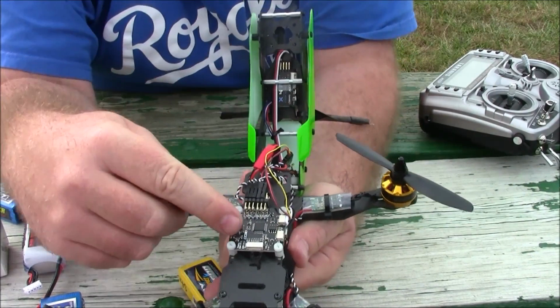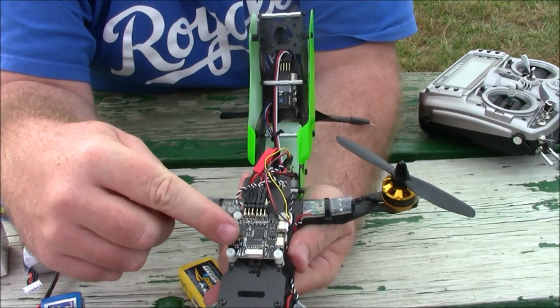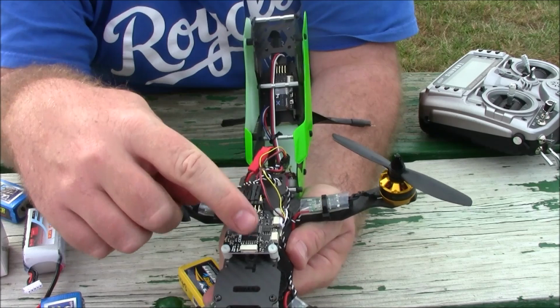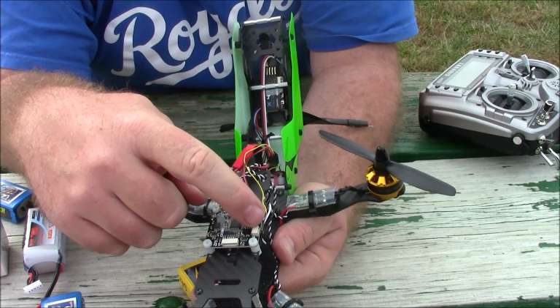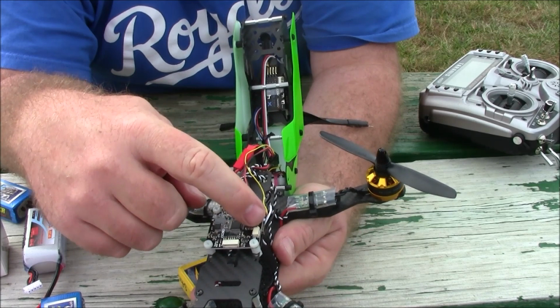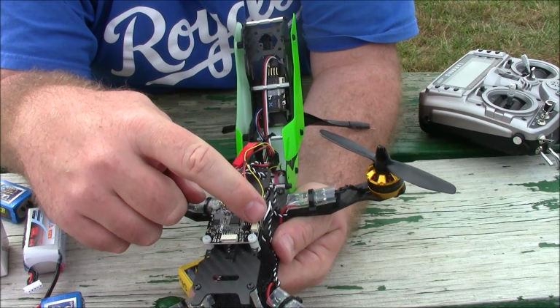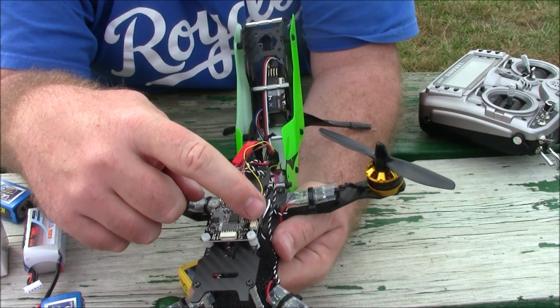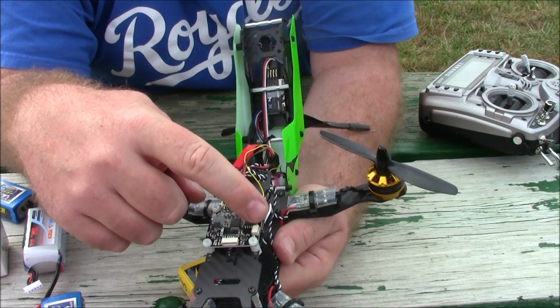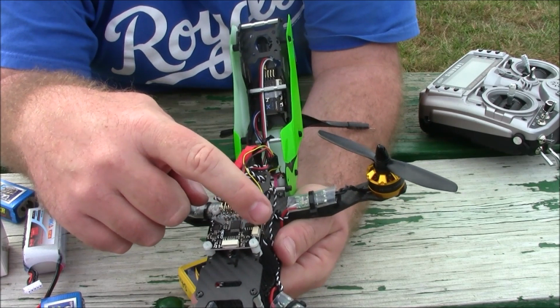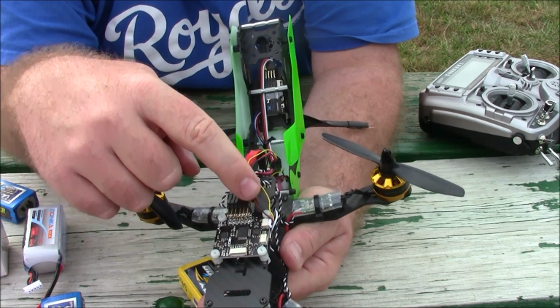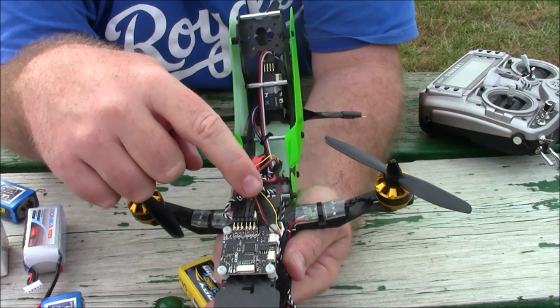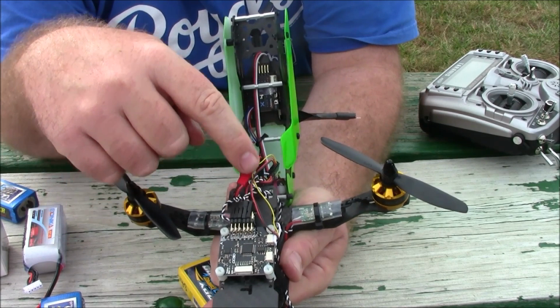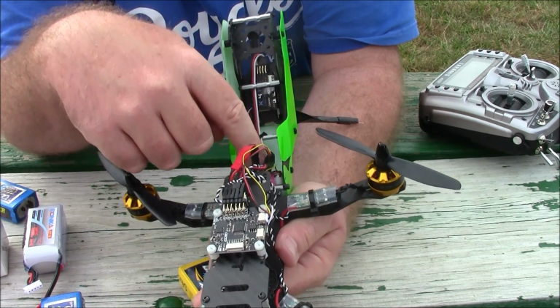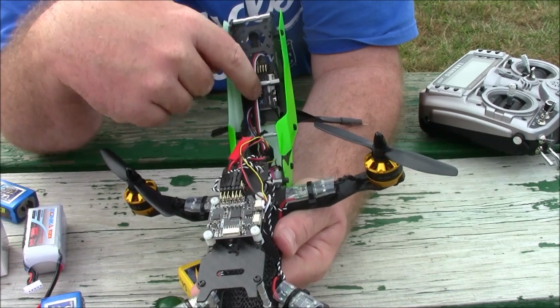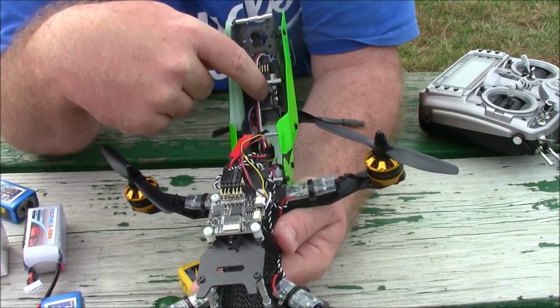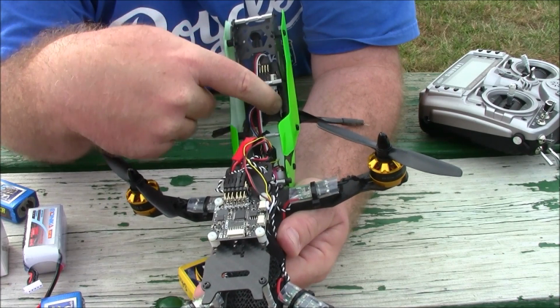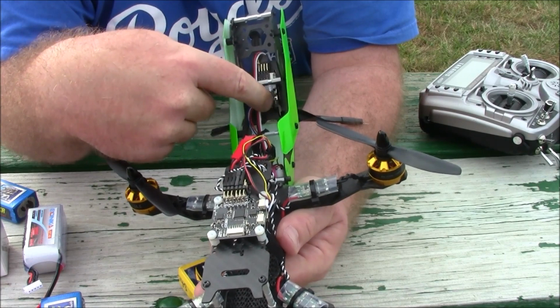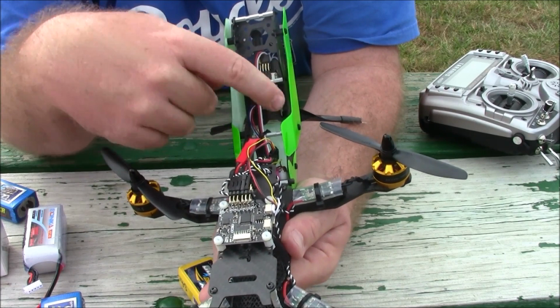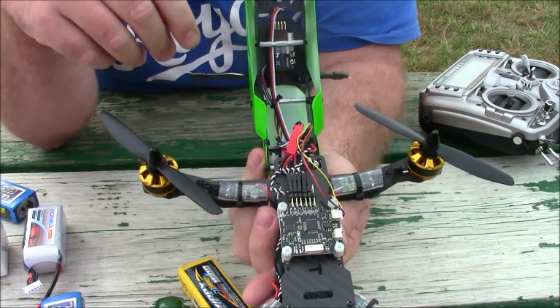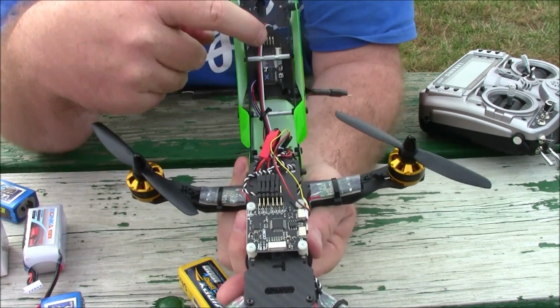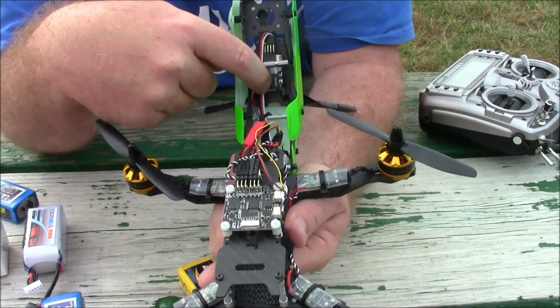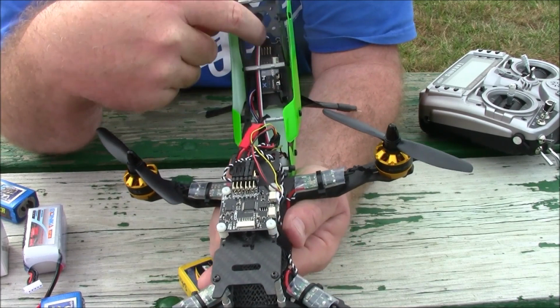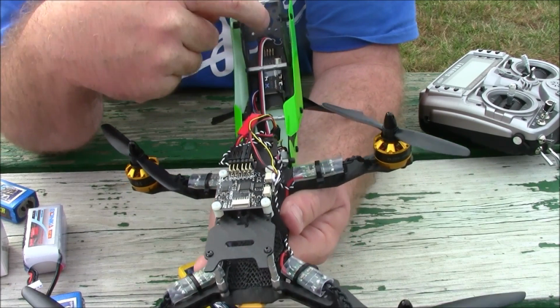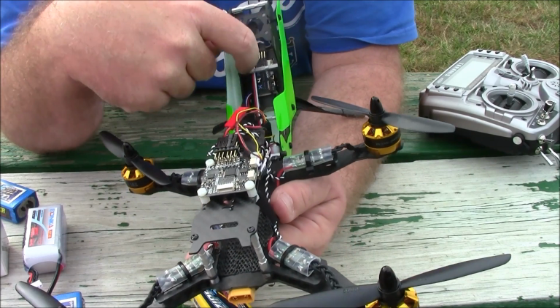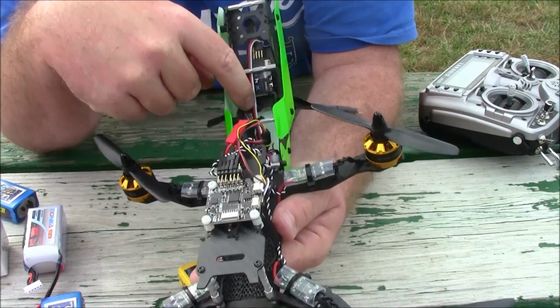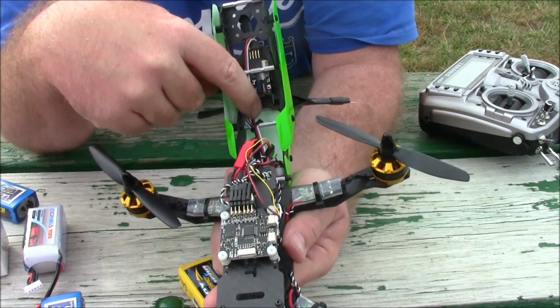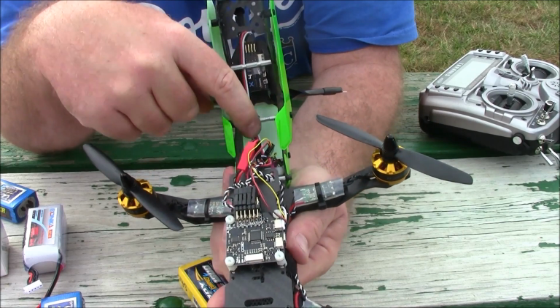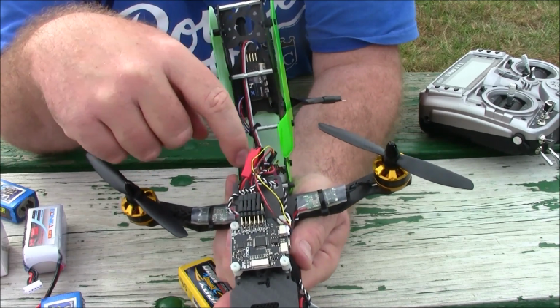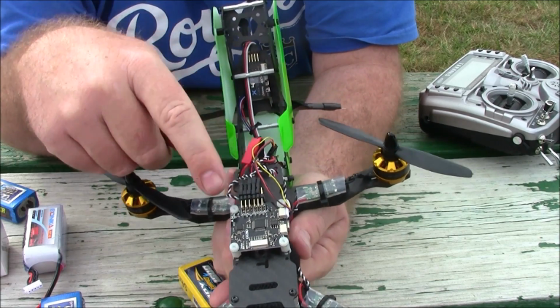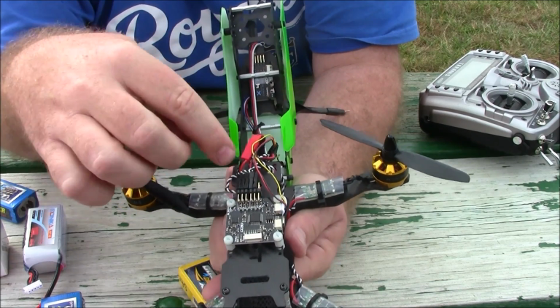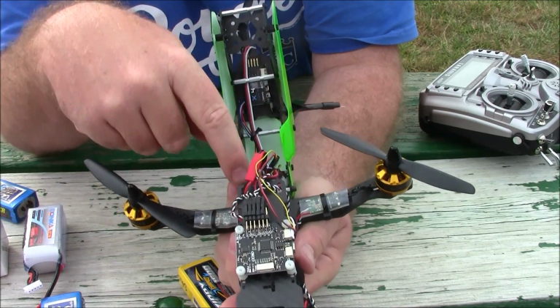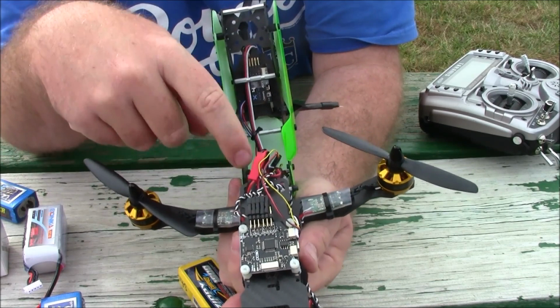Under the hood I've got a CC3D and it's using S-Bus. The signal wire runs clear back here and up to my receiver which is mounted to the top plate, and my video transmitter is back here which comes down and connects to the camera.